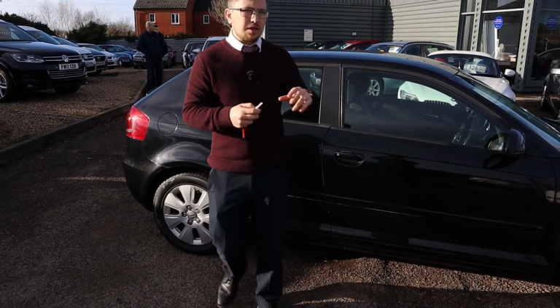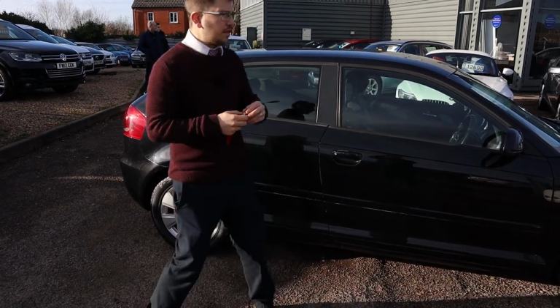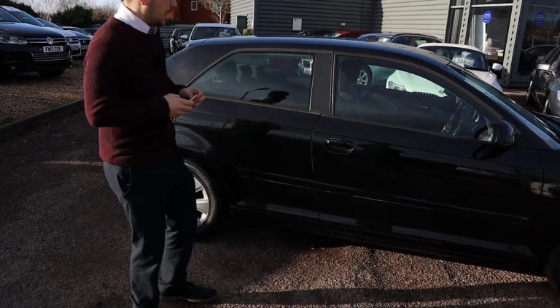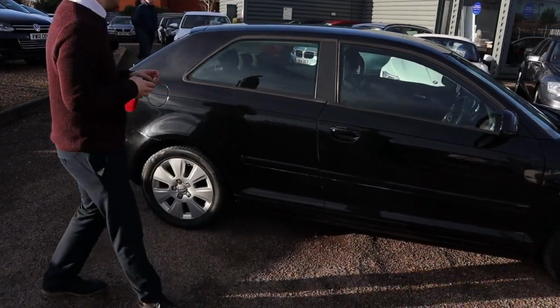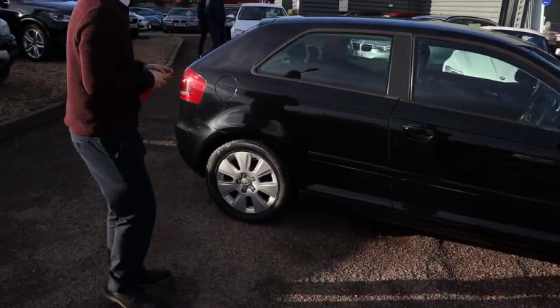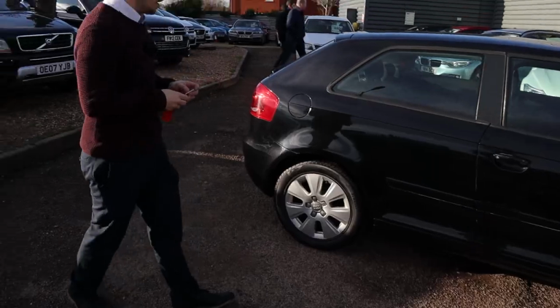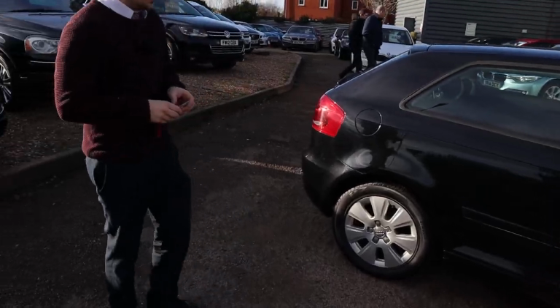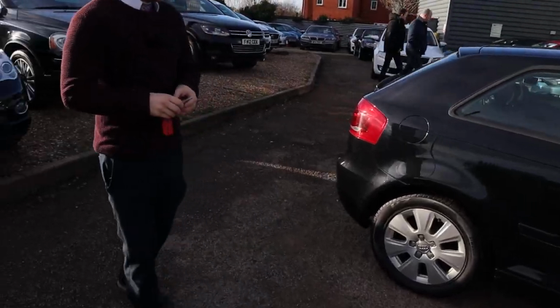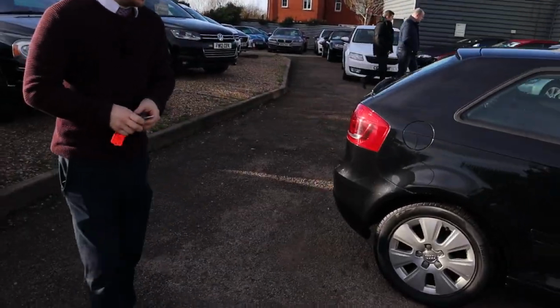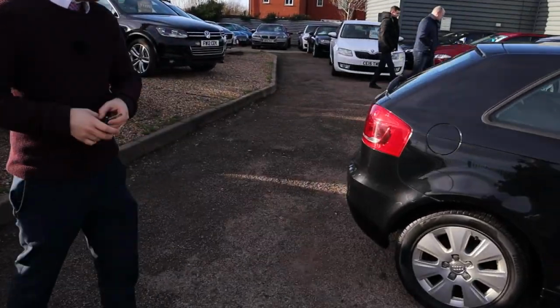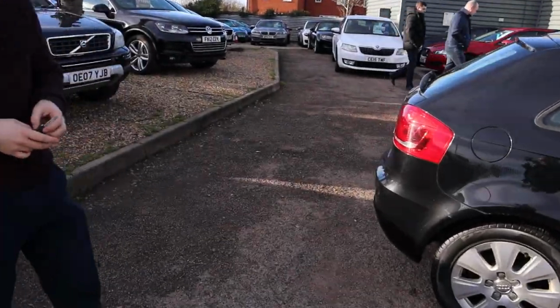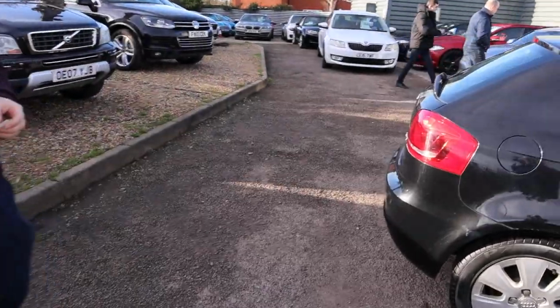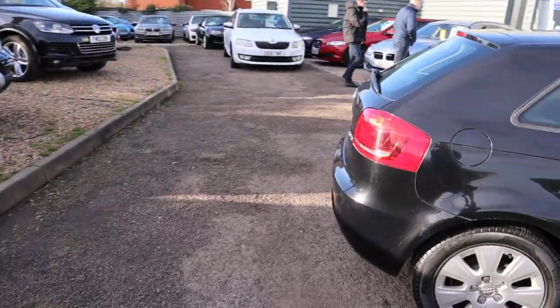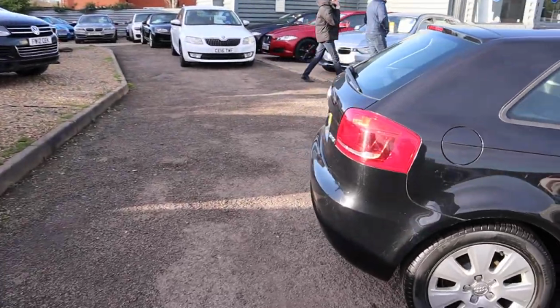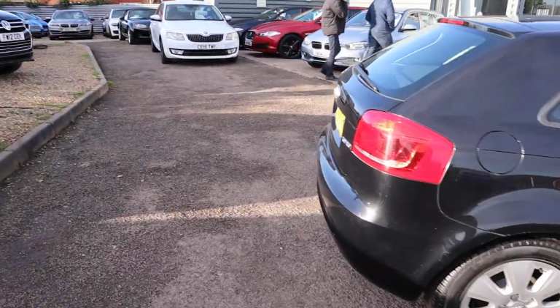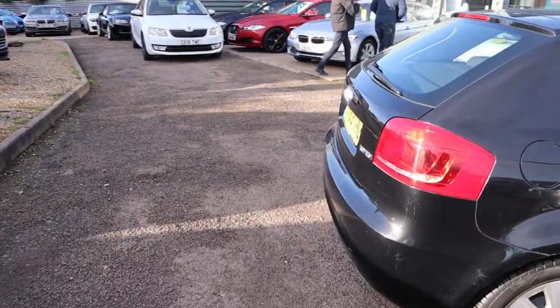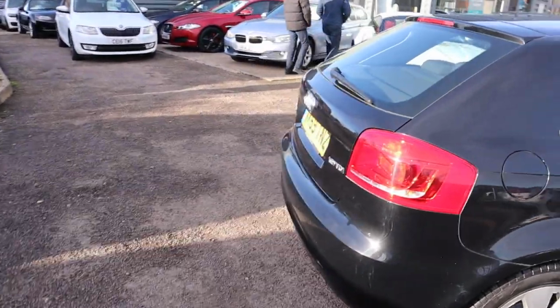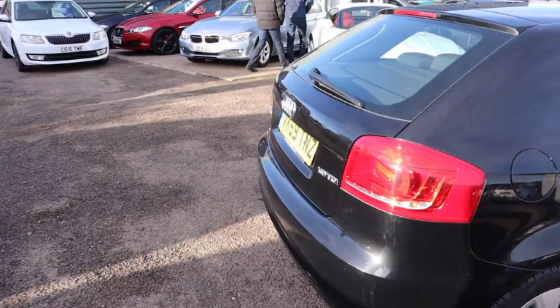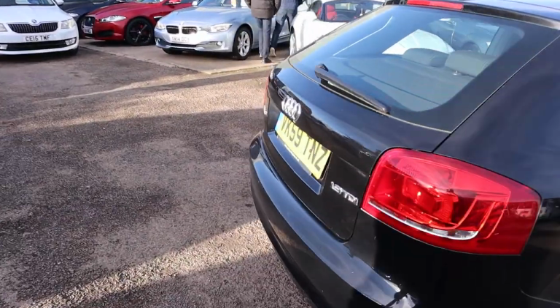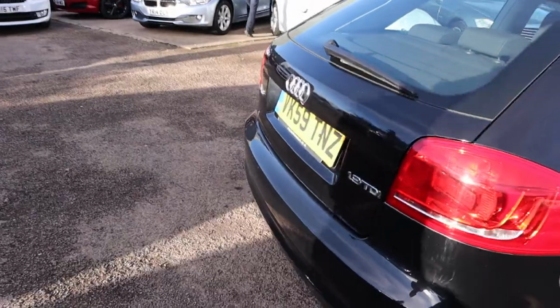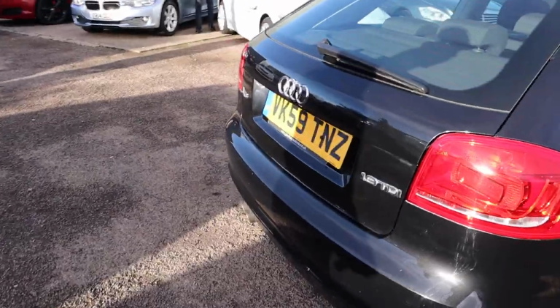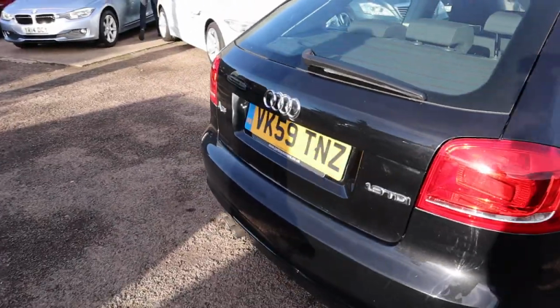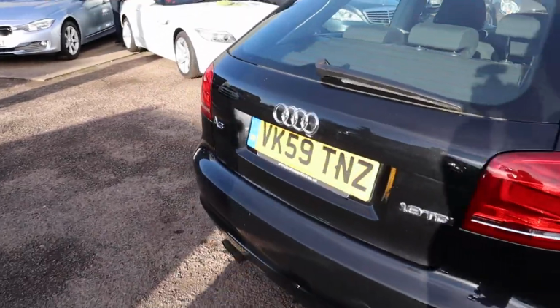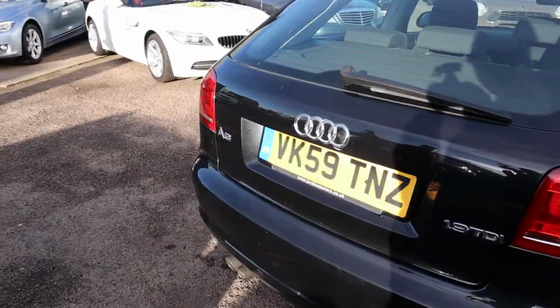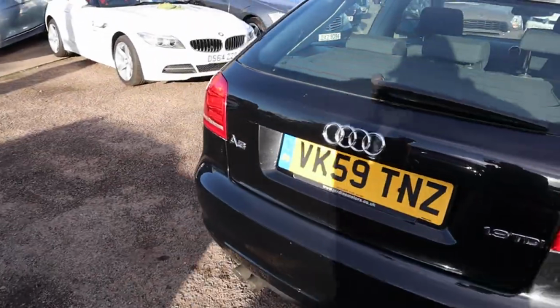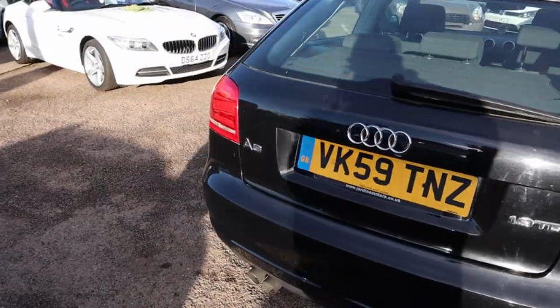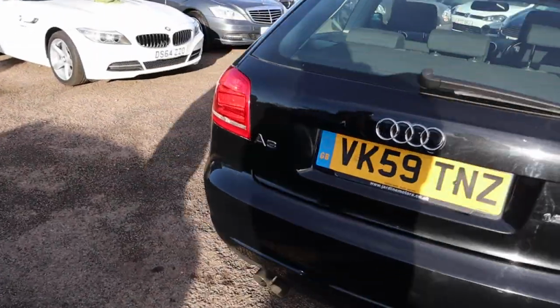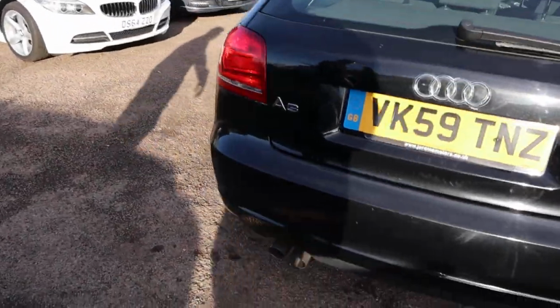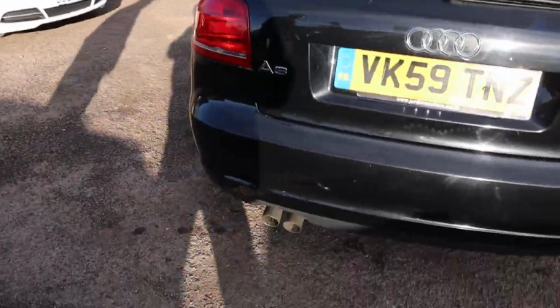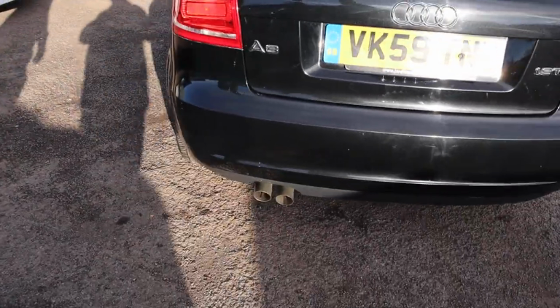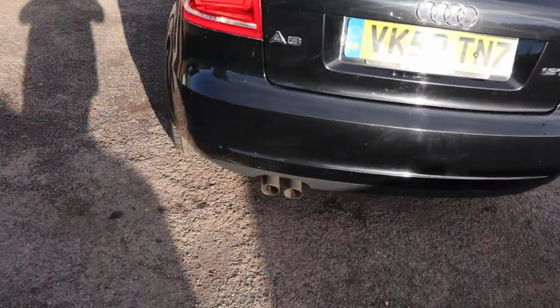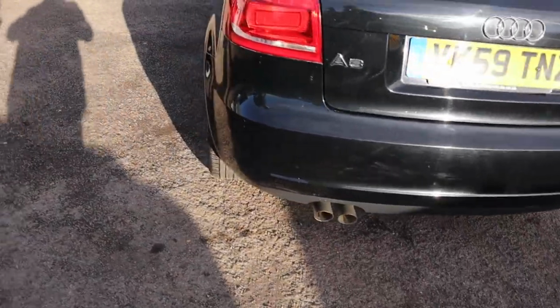Let's have another walk around the car — it really is in fantastic condition. You've got your twin exhaust pipes.